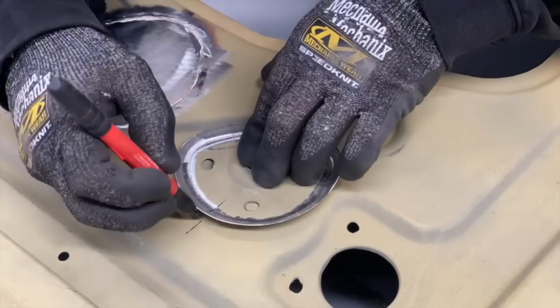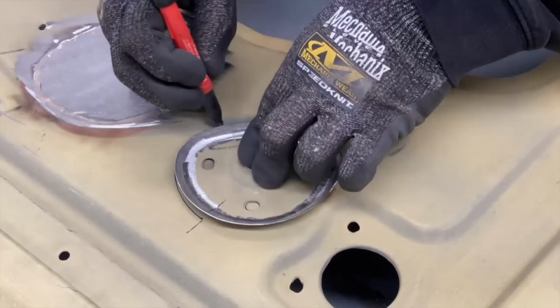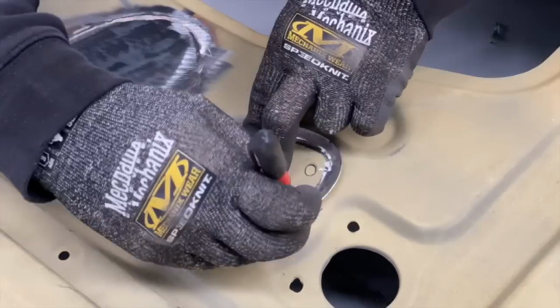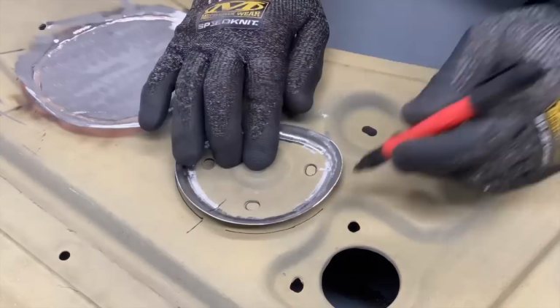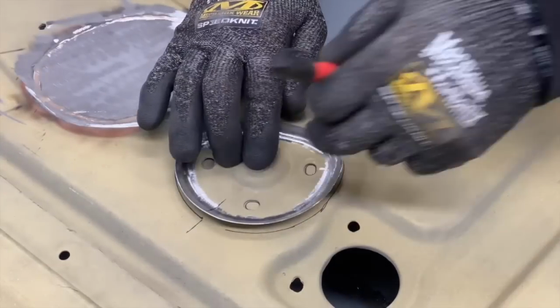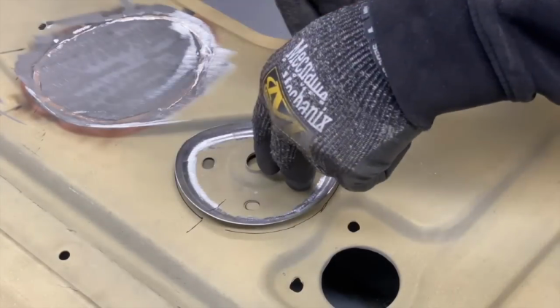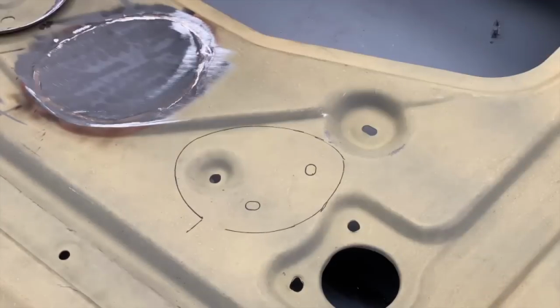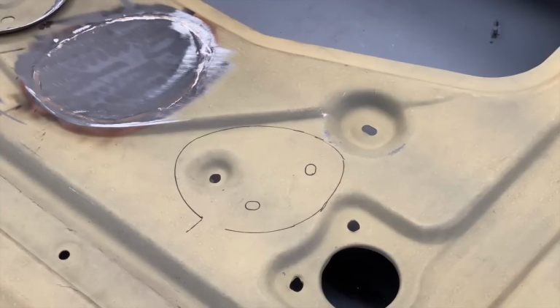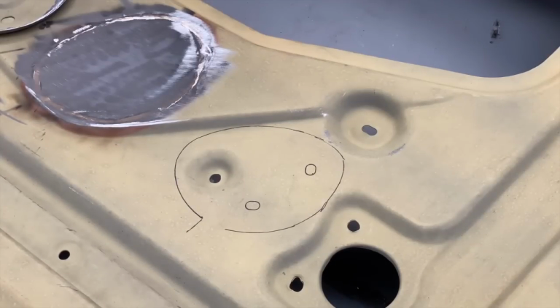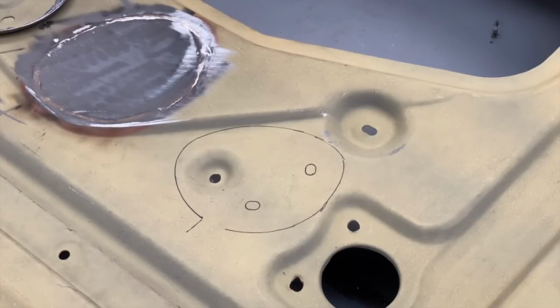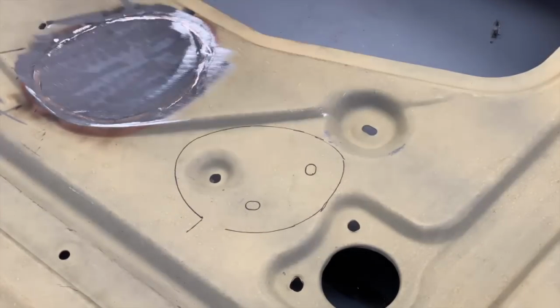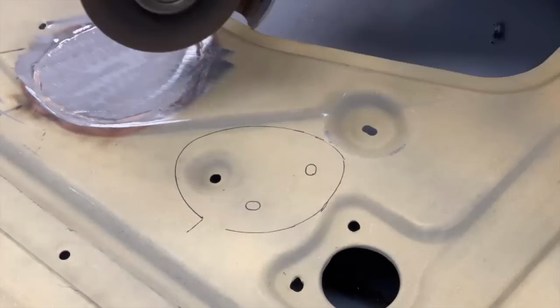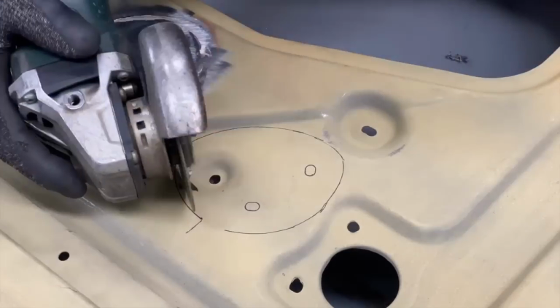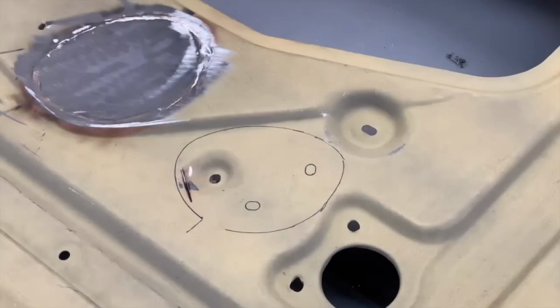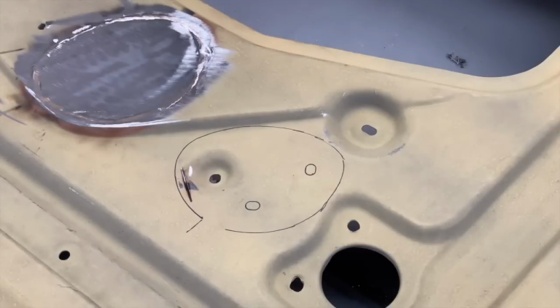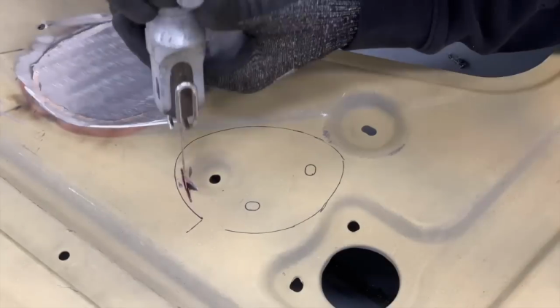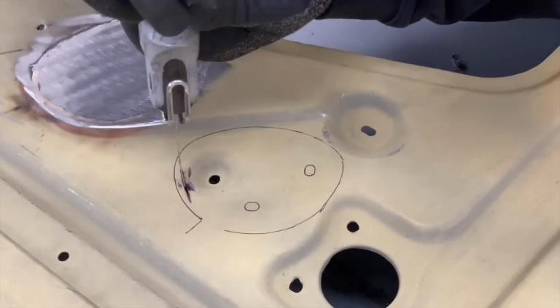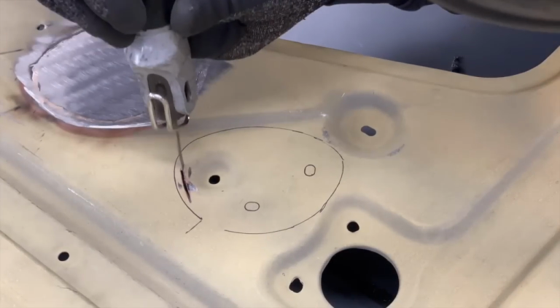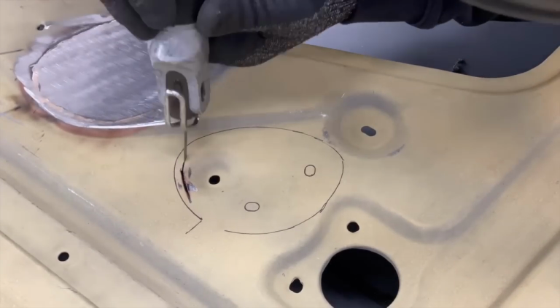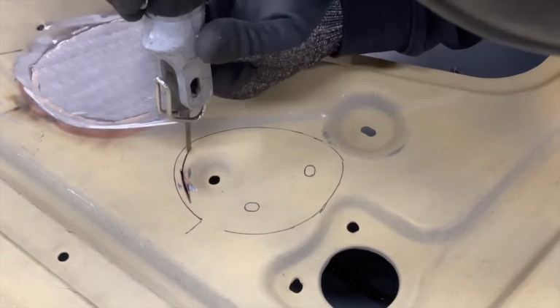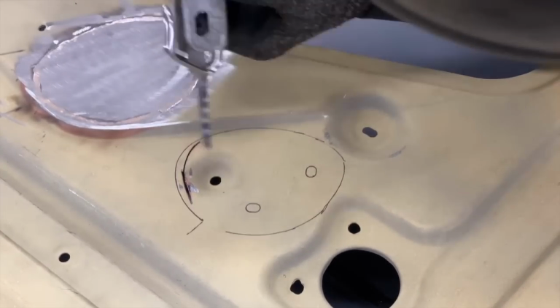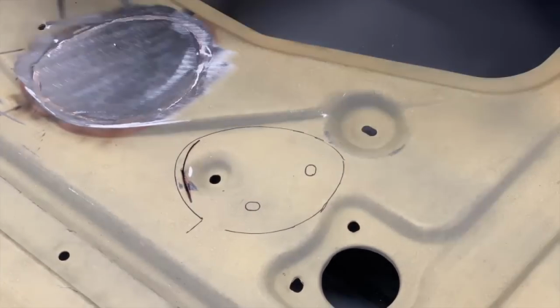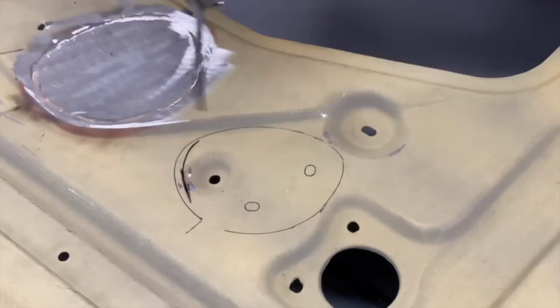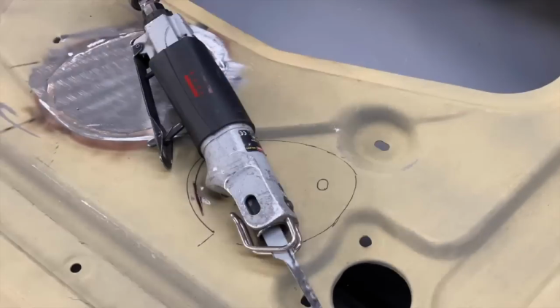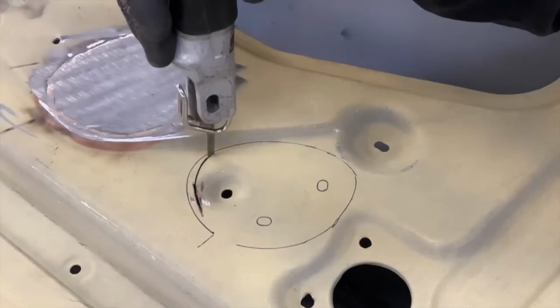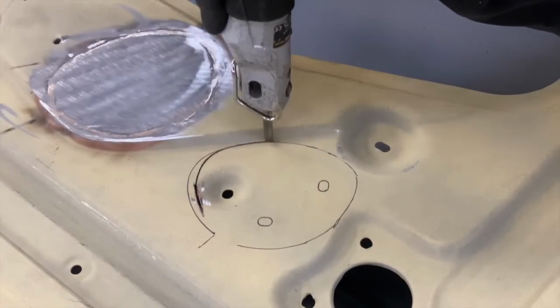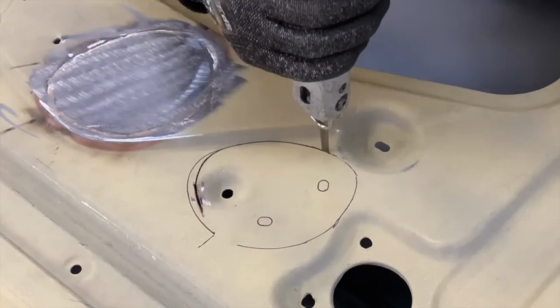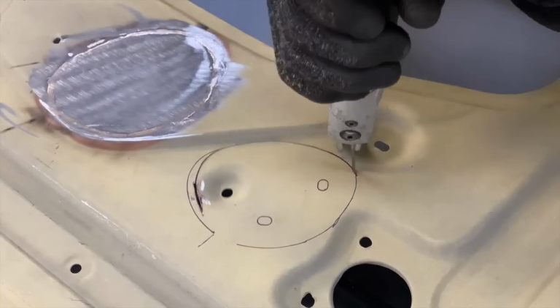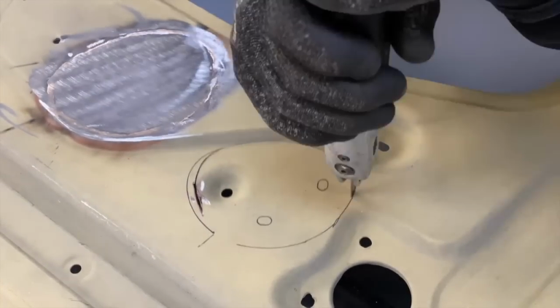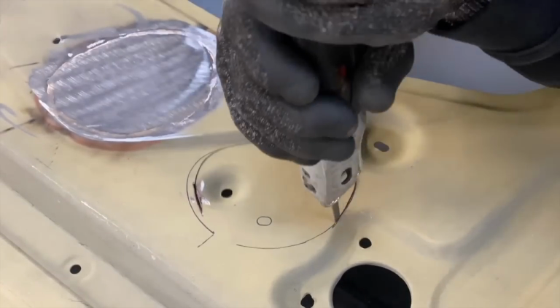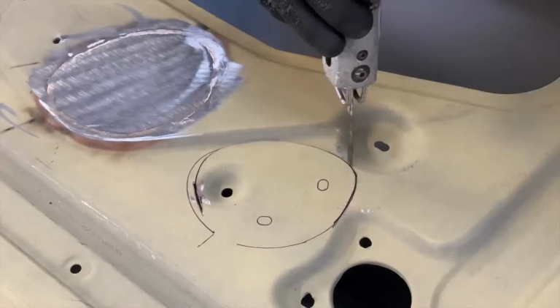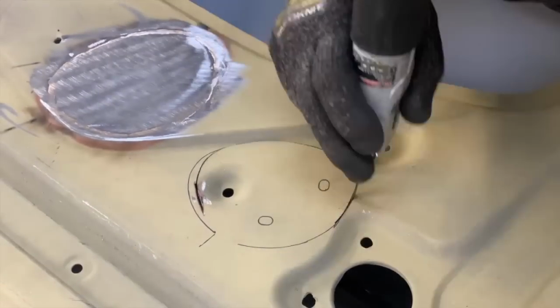I positioned the handle where I thought I needed it to be and went about cutting it in. After that was done, all I had to do was extend the rod that connected the handle to the lock.